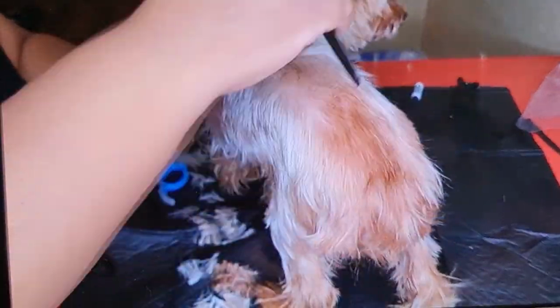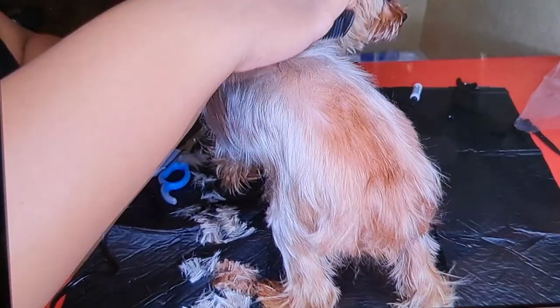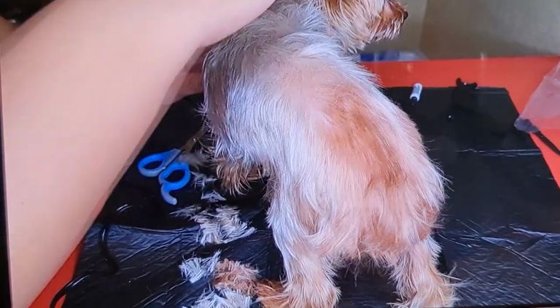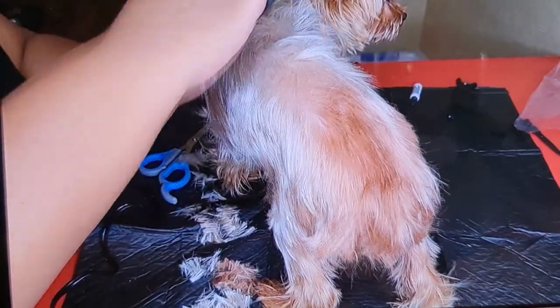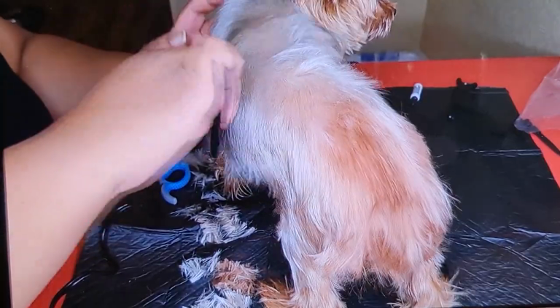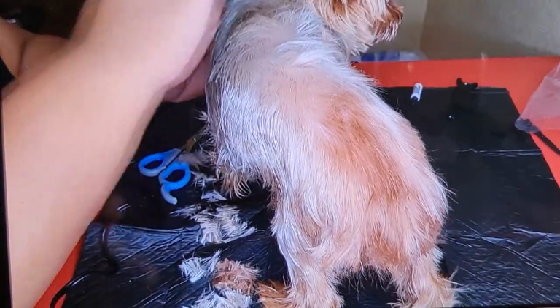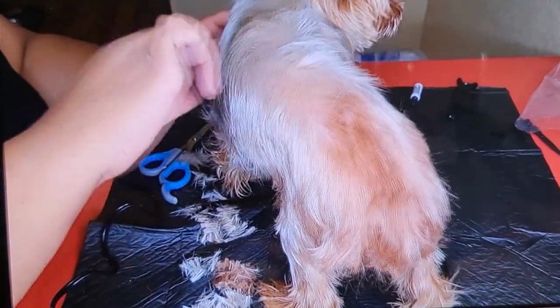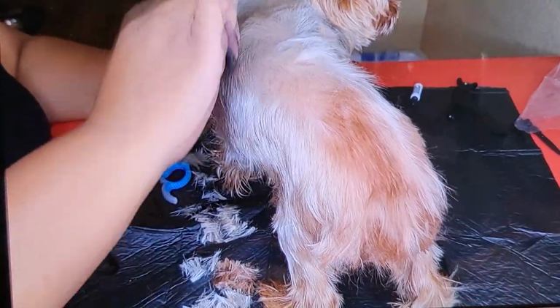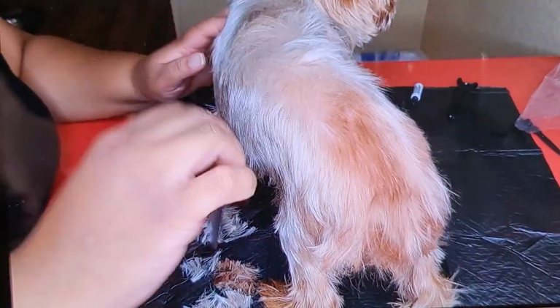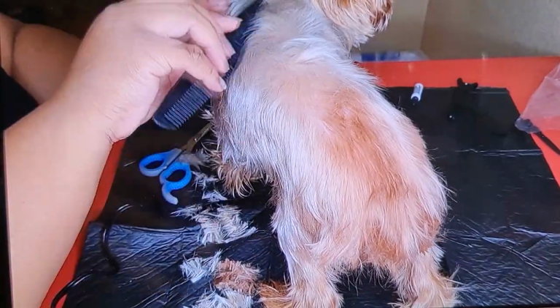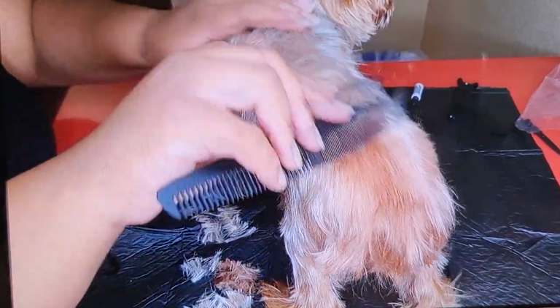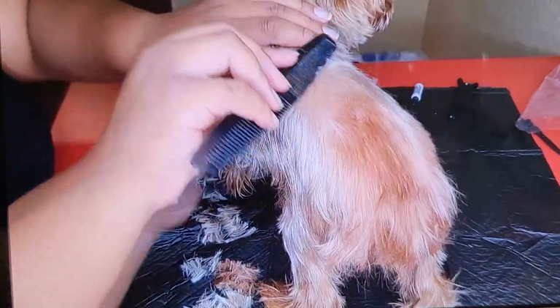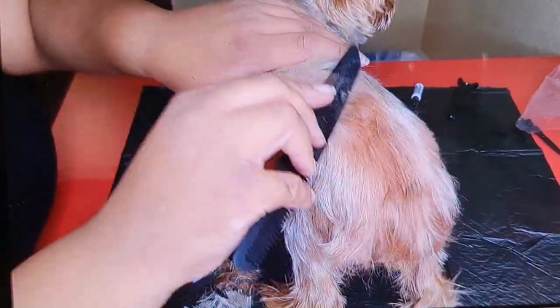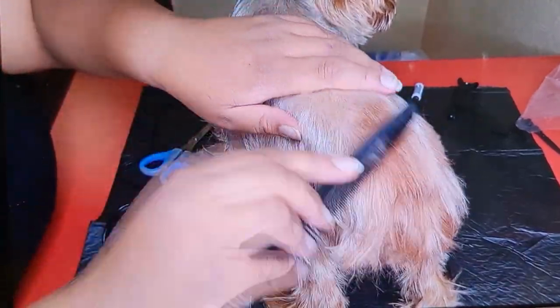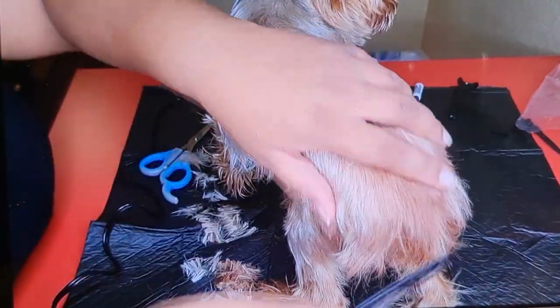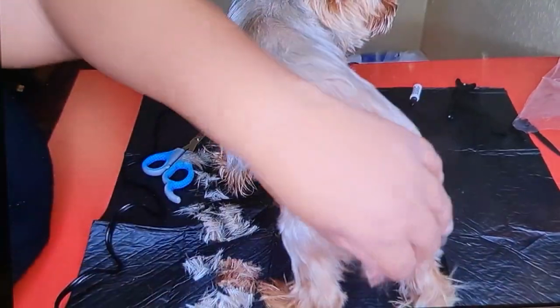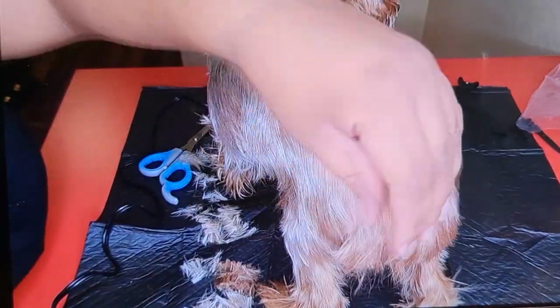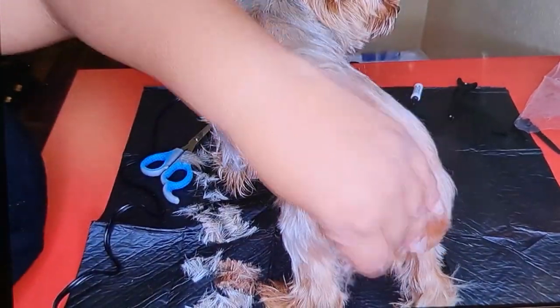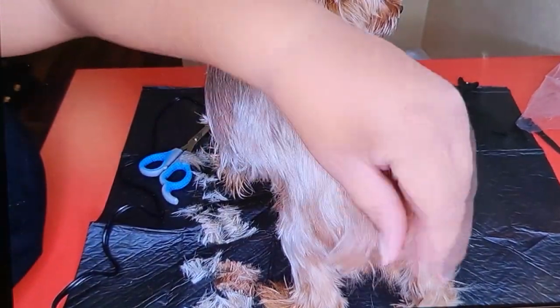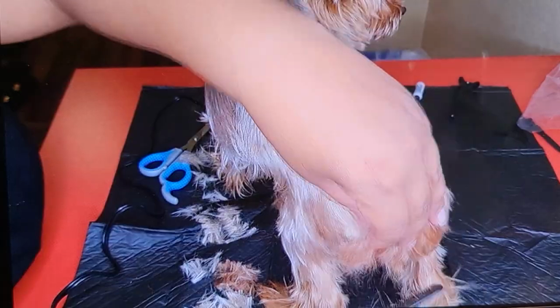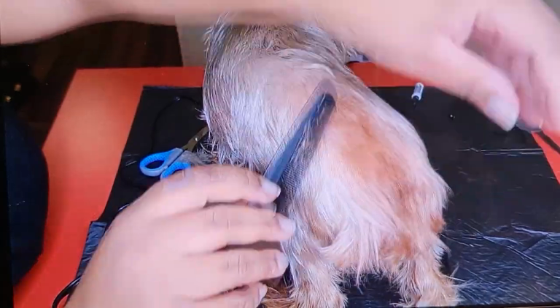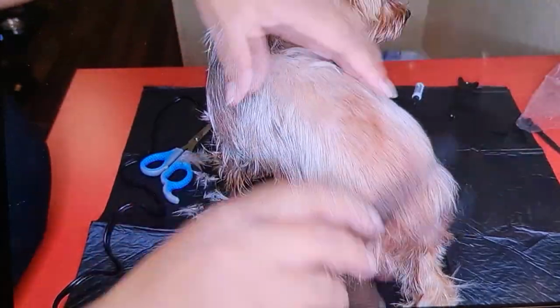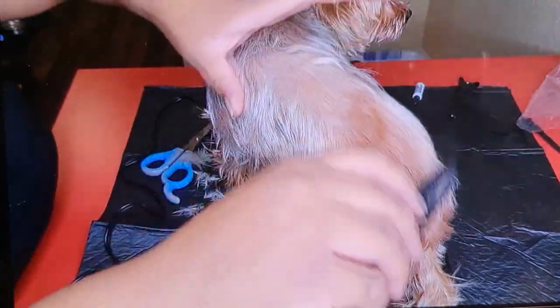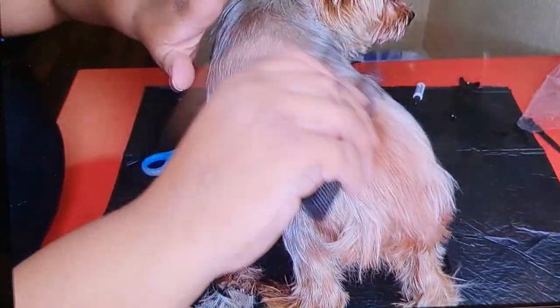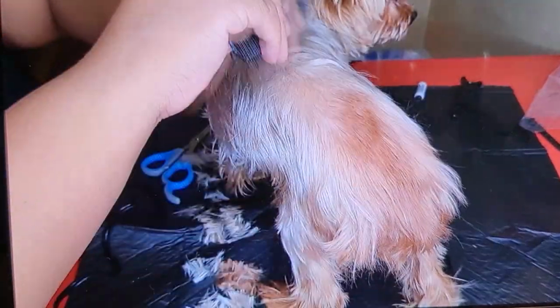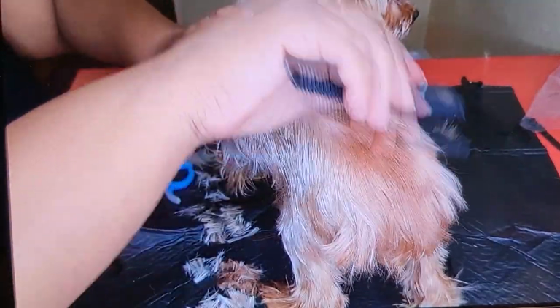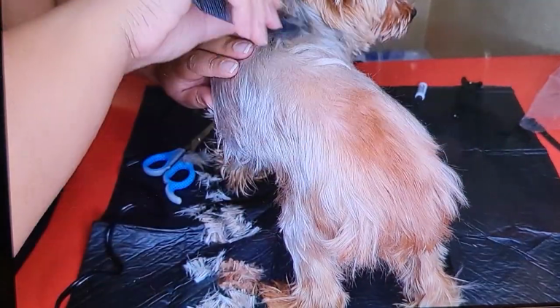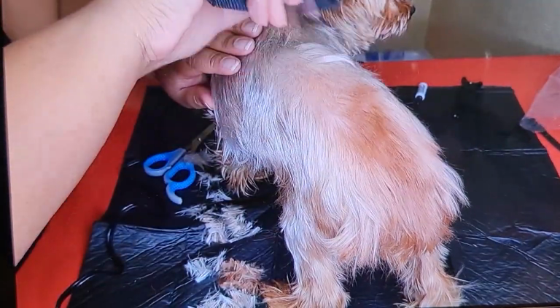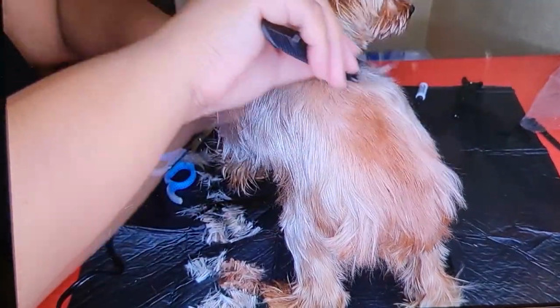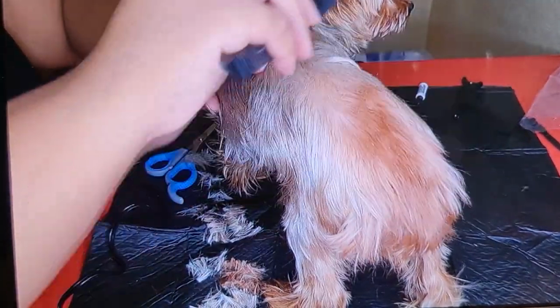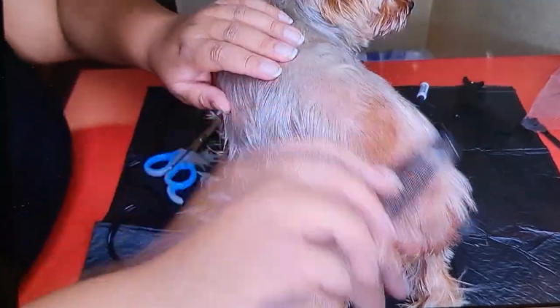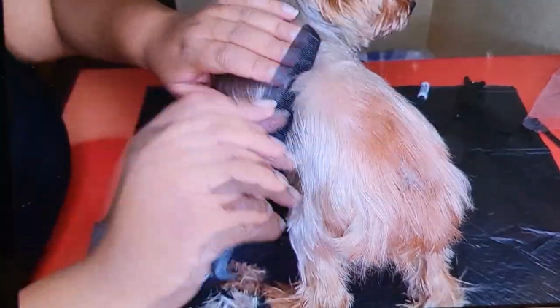Now you see why I put the puppy pad down — when I use the clippers his fur immediately goes onto the puppy pad, which makes for an easy cleanup. The fur doesn't get all over the table. You just pick up the puppy pad with the fur on it and throw it in the trash. Now I'm taking a comb and combing the excess fur off, and then taking the clippers to clip any fur balls he has.